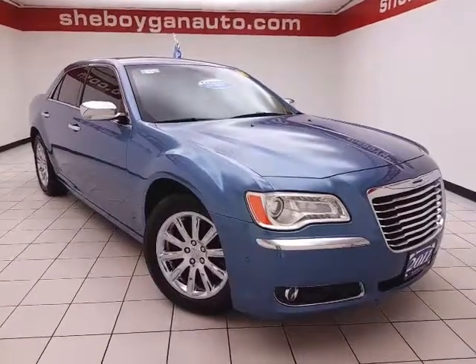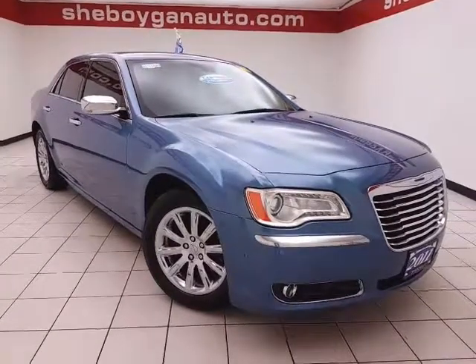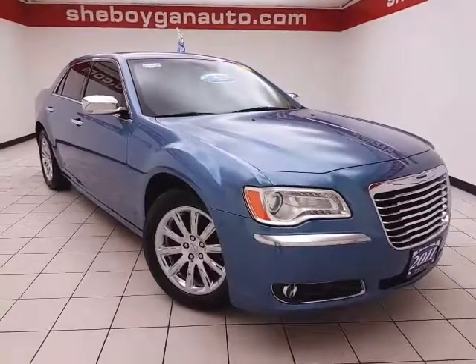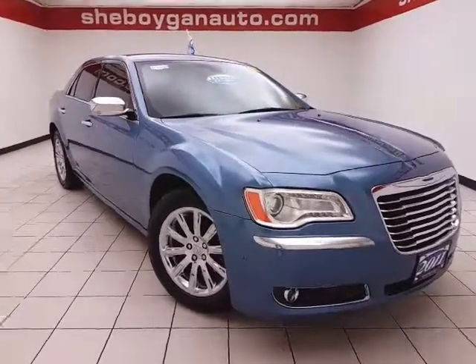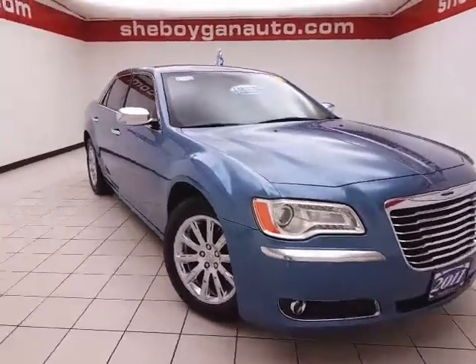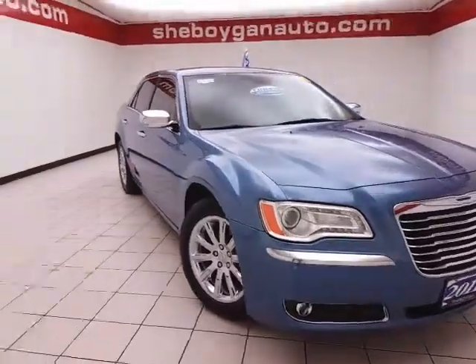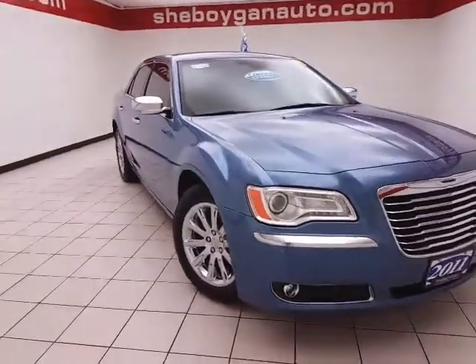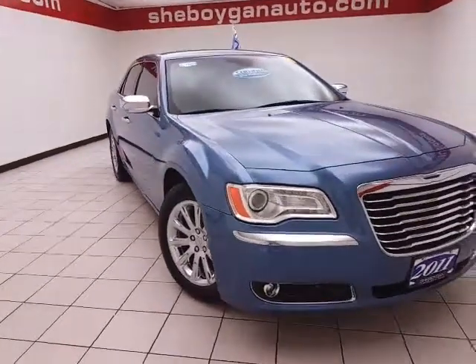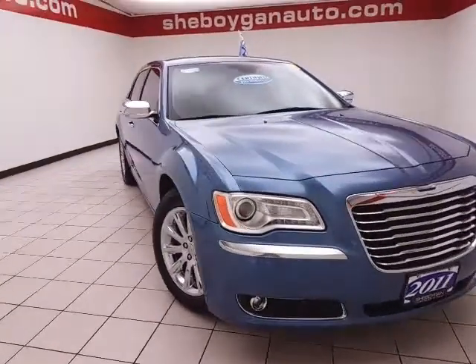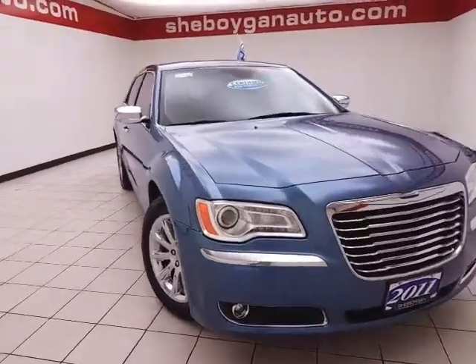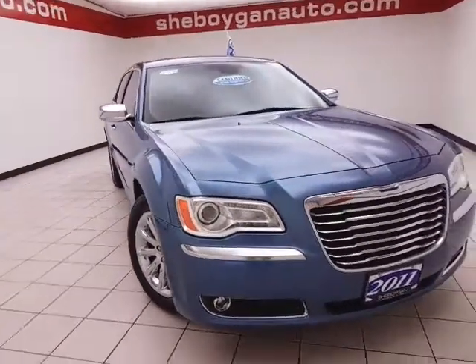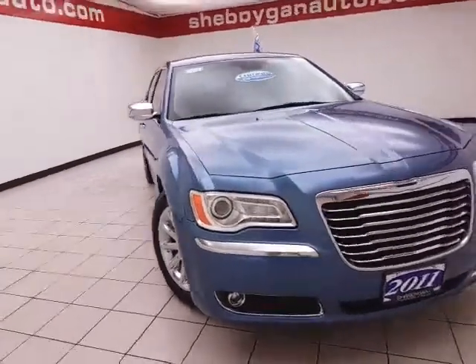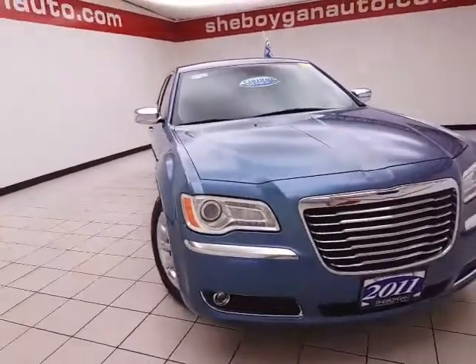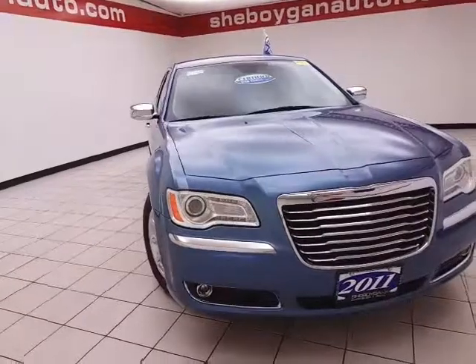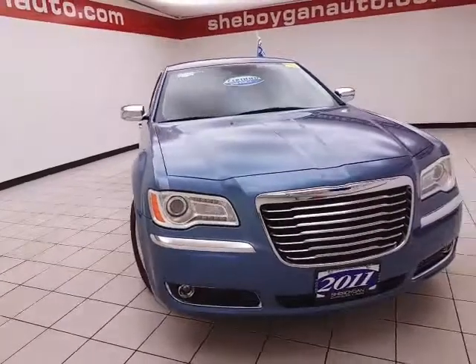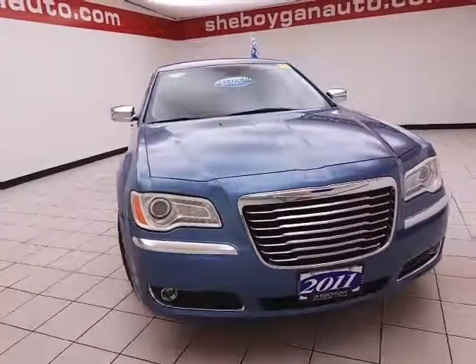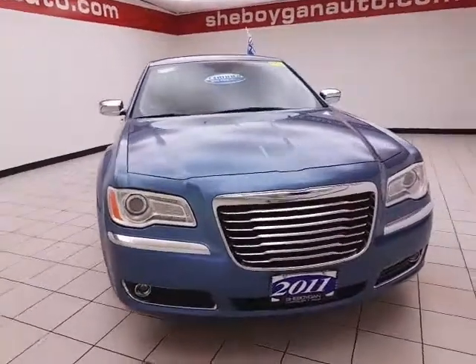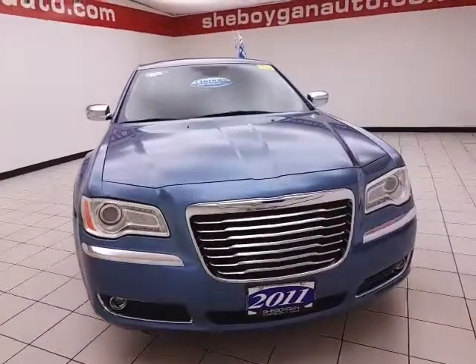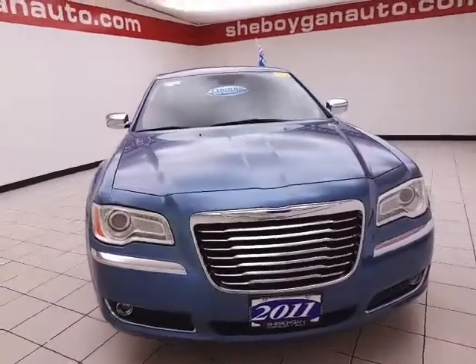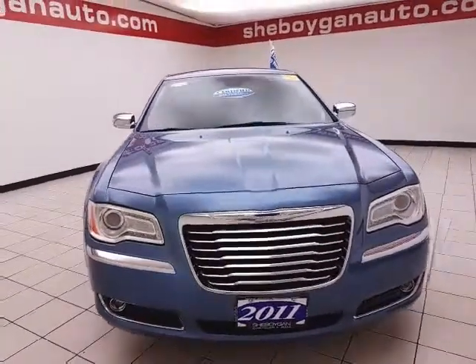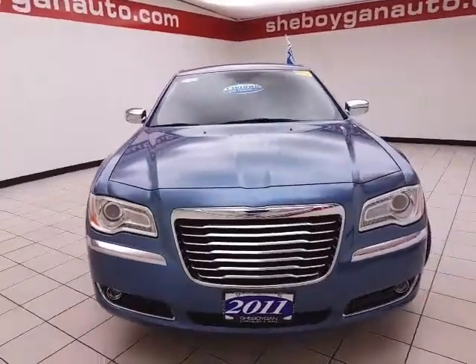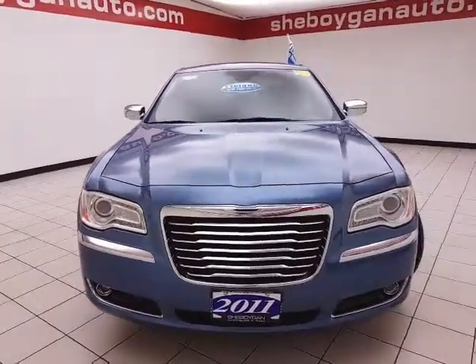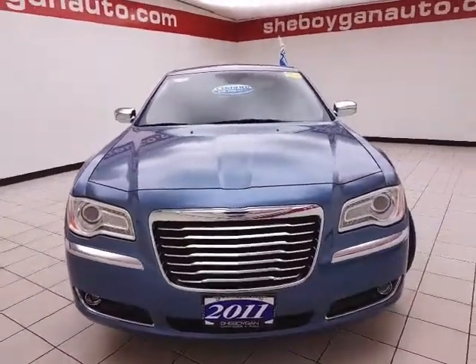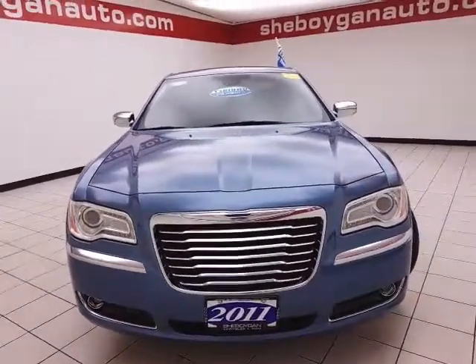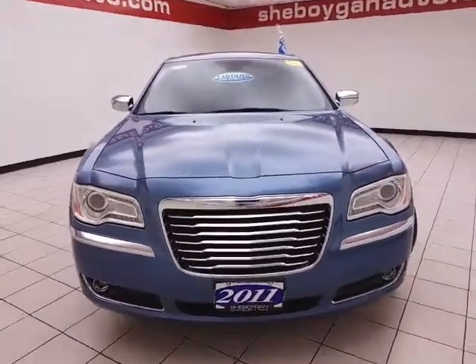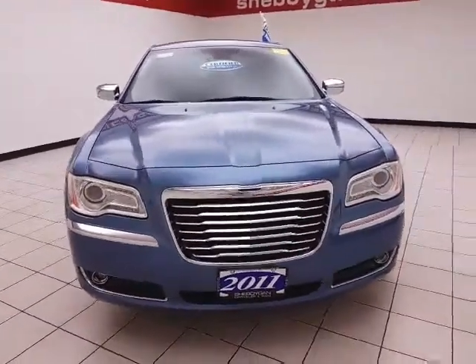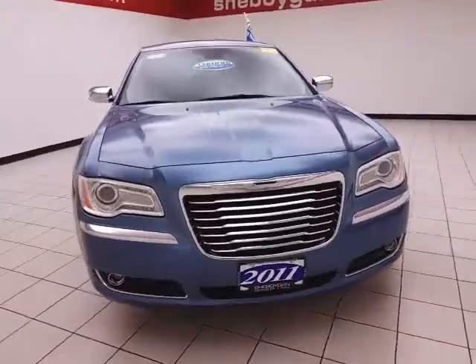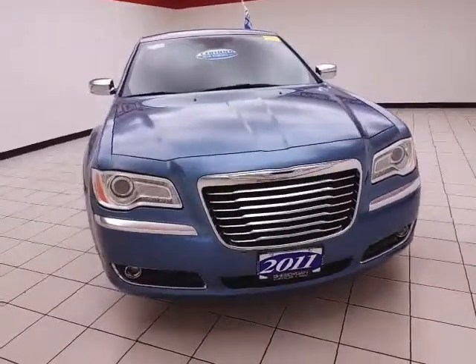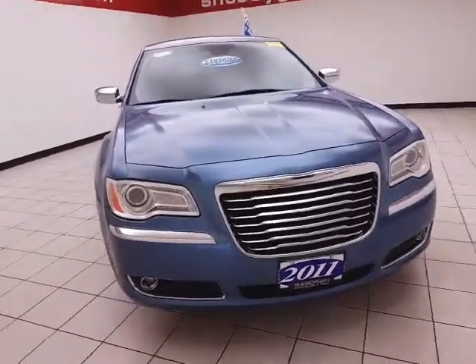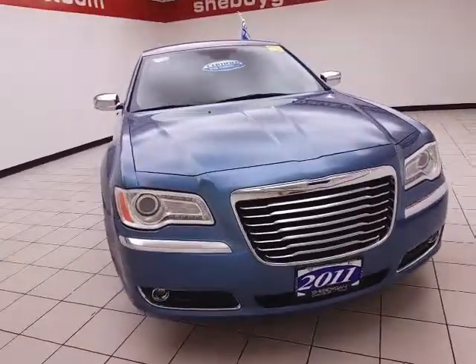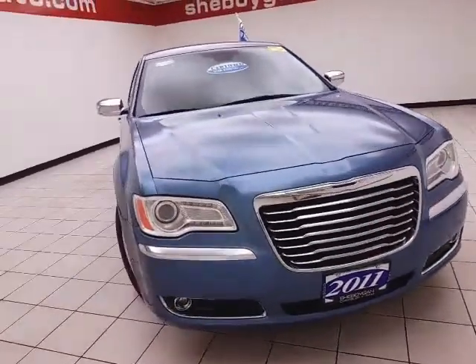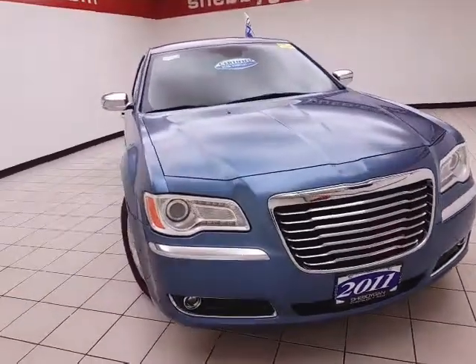Welcome to Chevrolet Chrysler Center. Today's special is a well-equipped 2011 Chrysler 300 Limited, stock number B7122A.